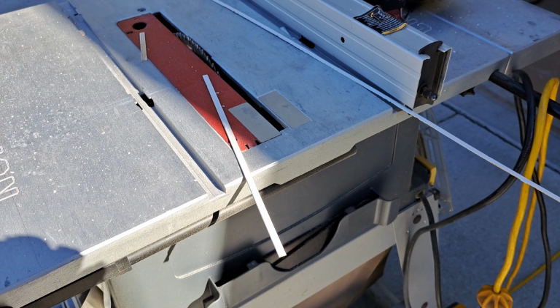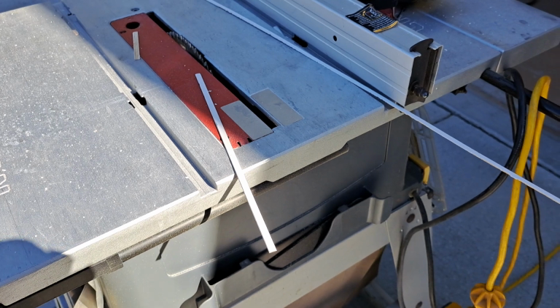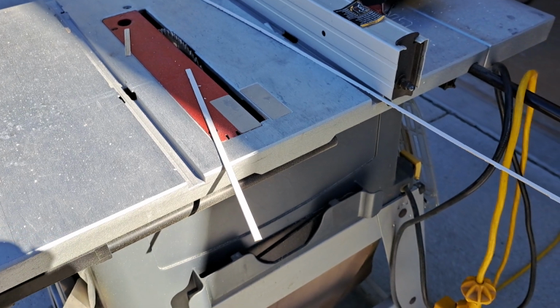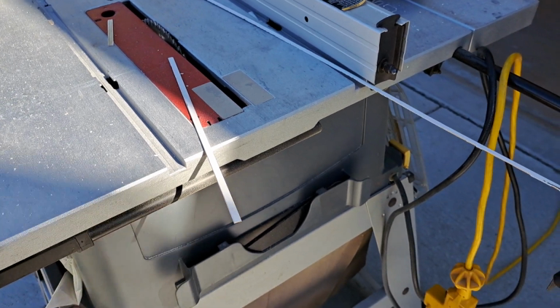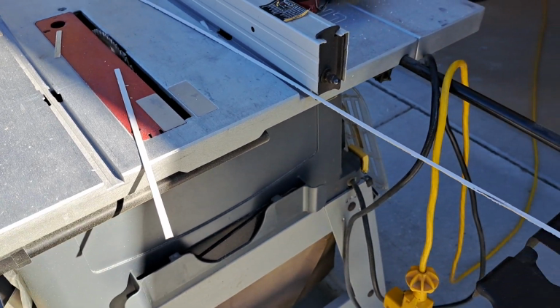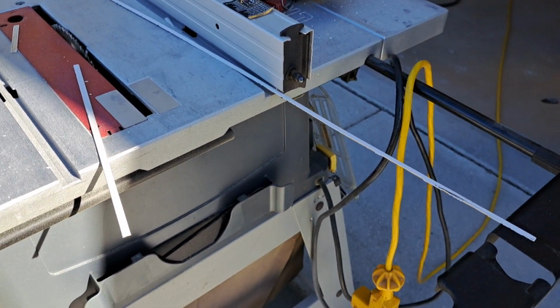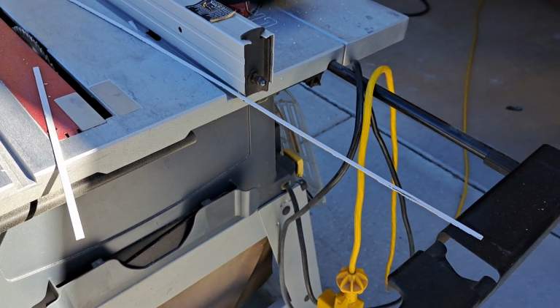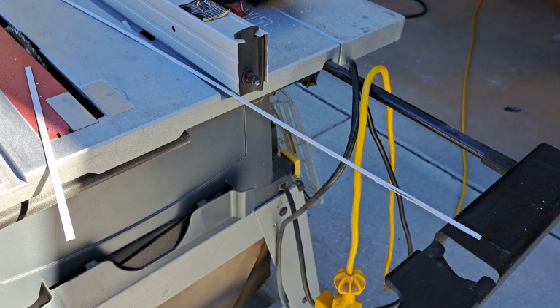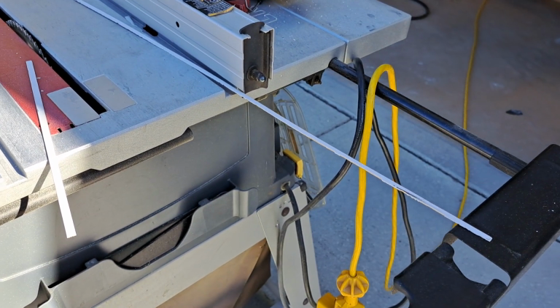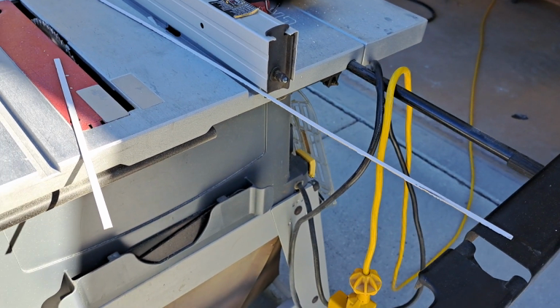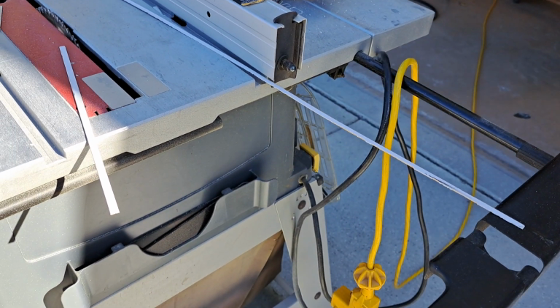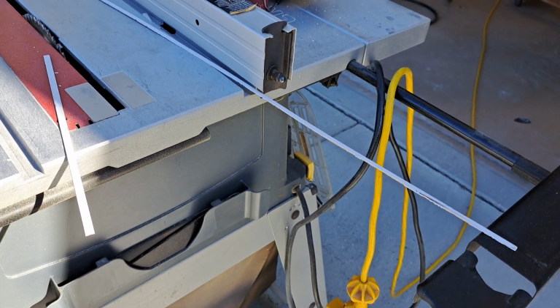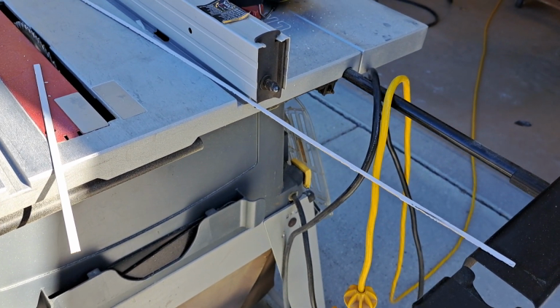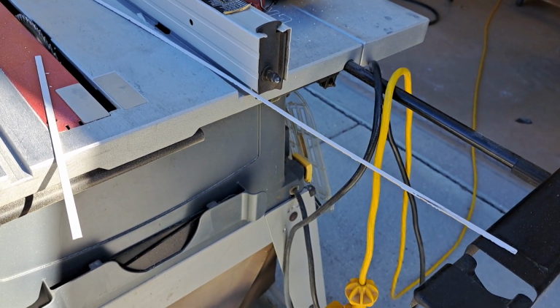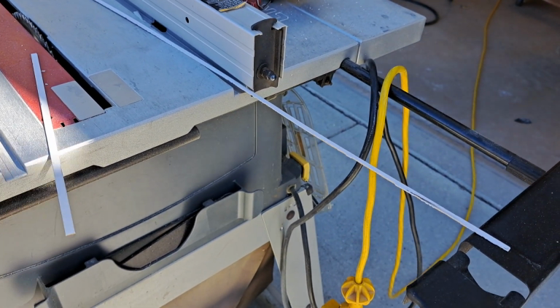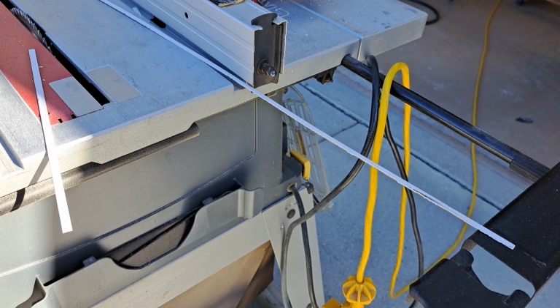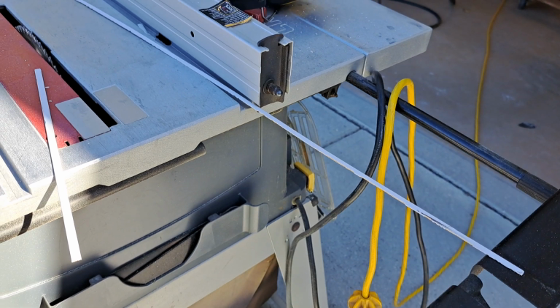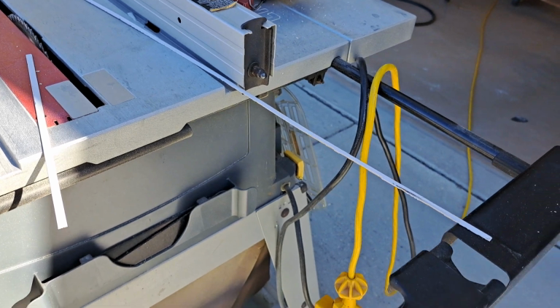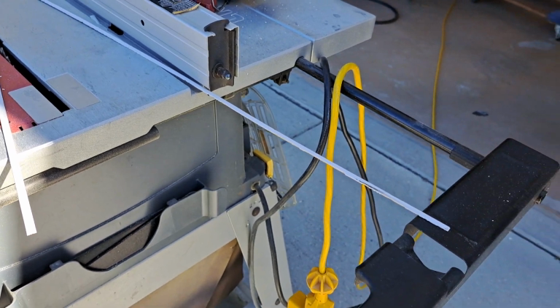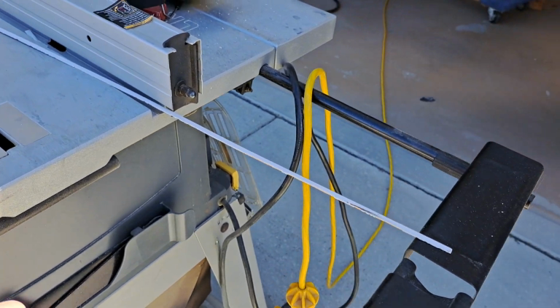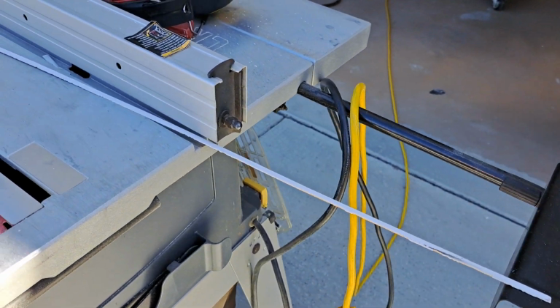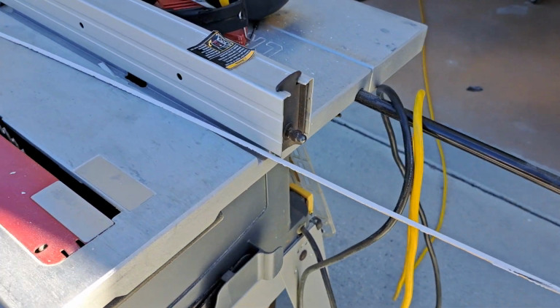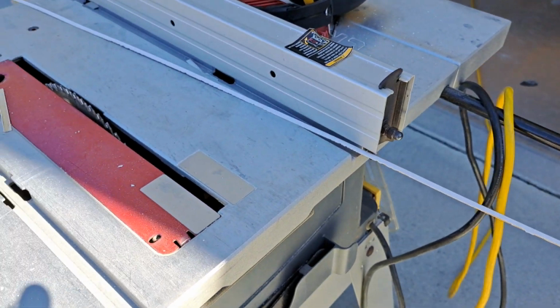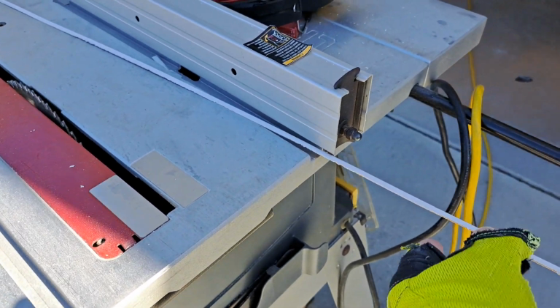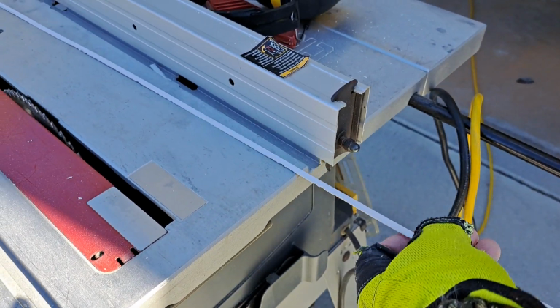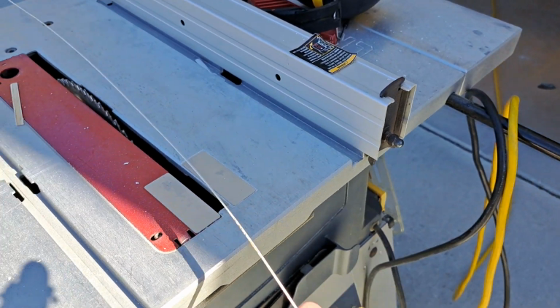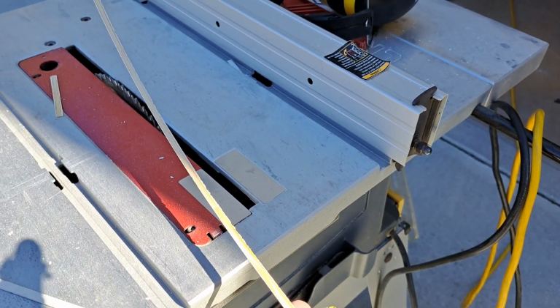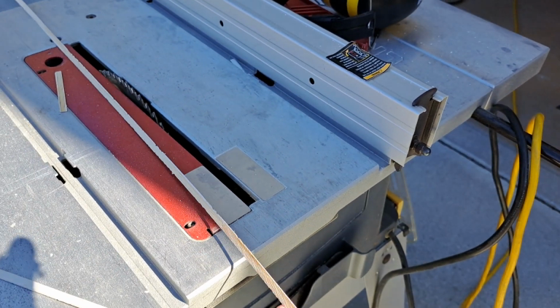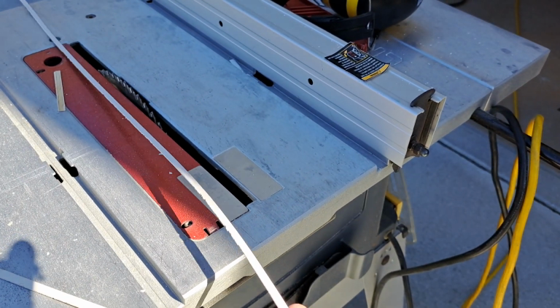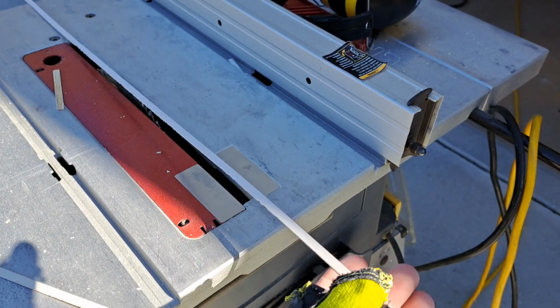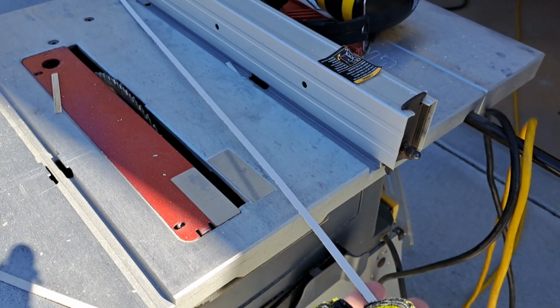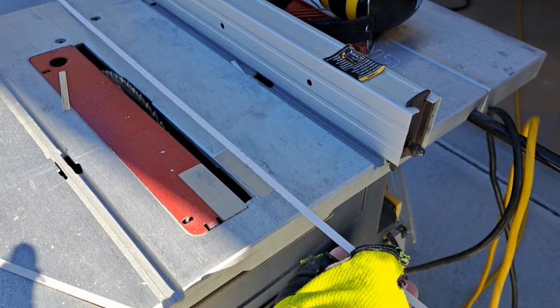Howdy everybody. It's a nice day — a little chilly, but the sun's out. I just got done doing some ripping of my shiplap.